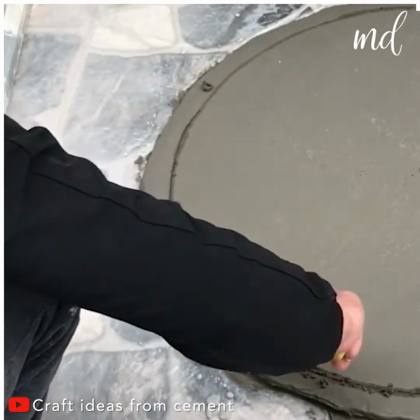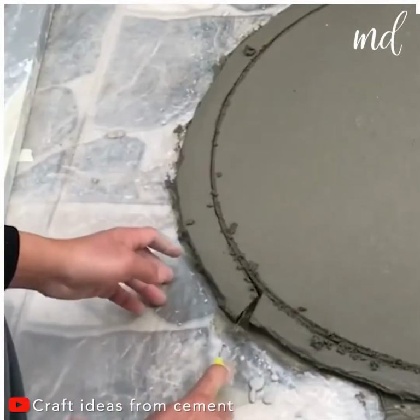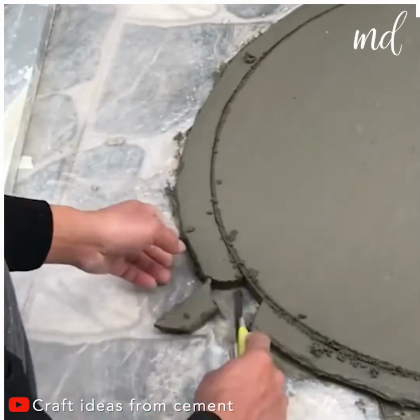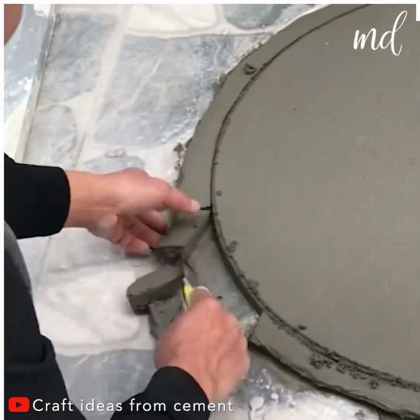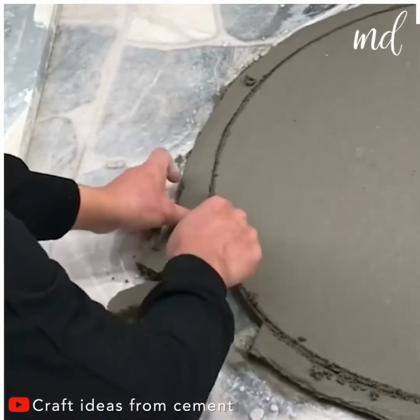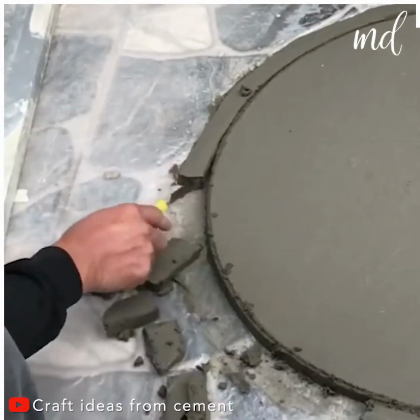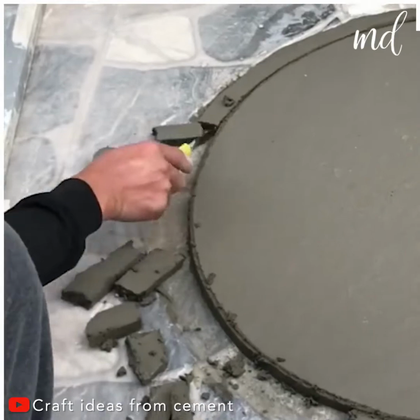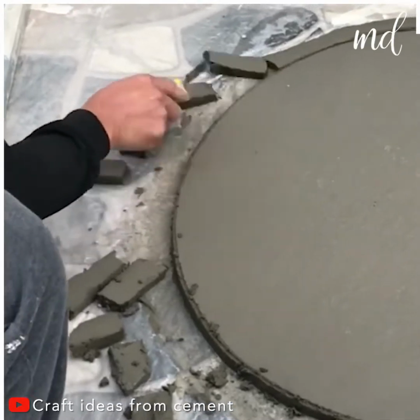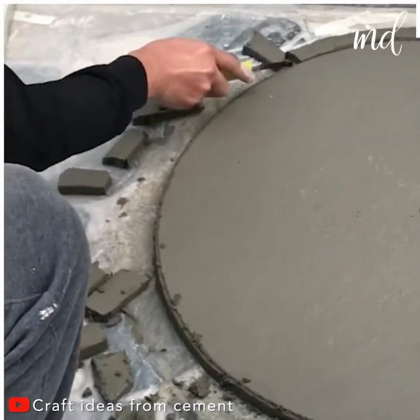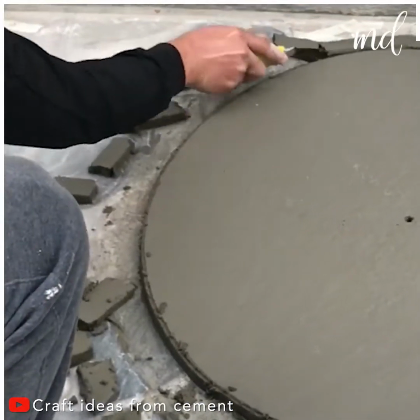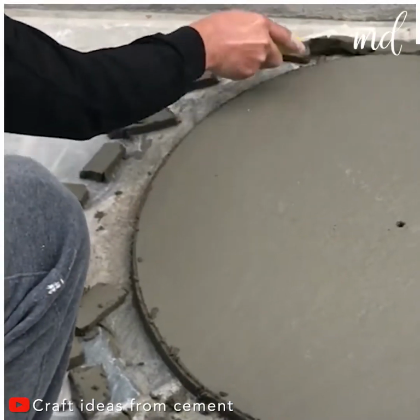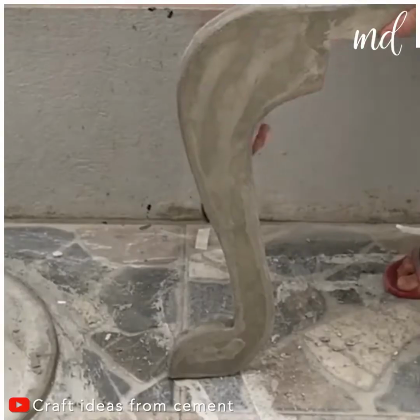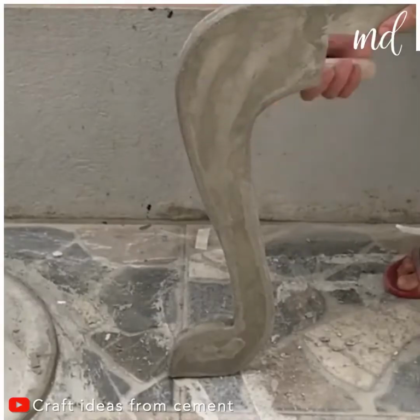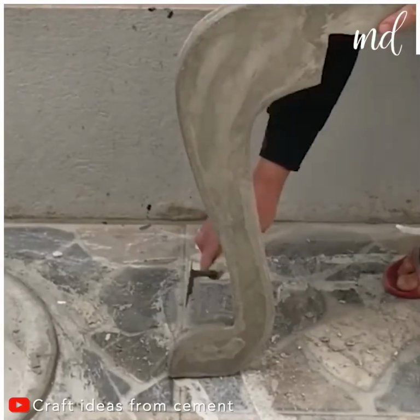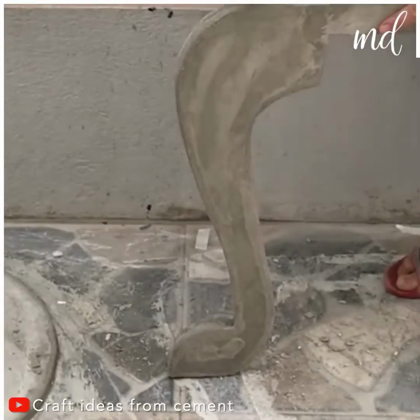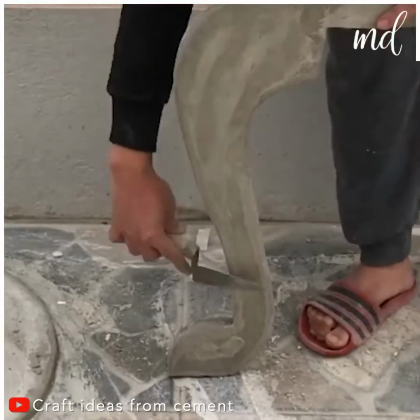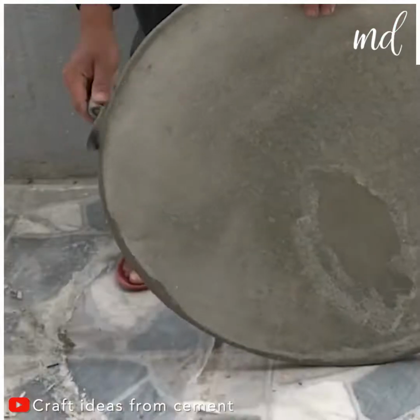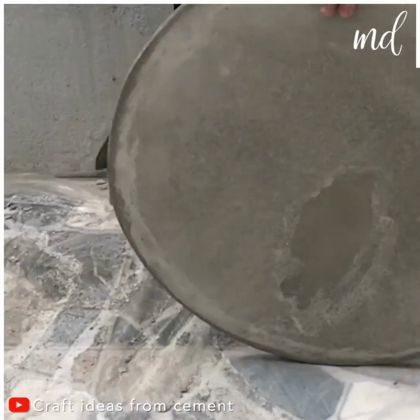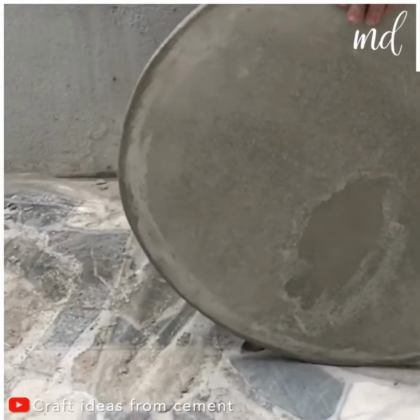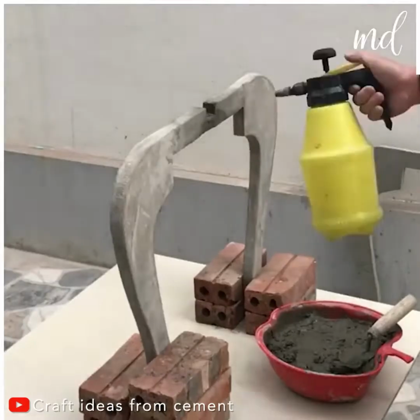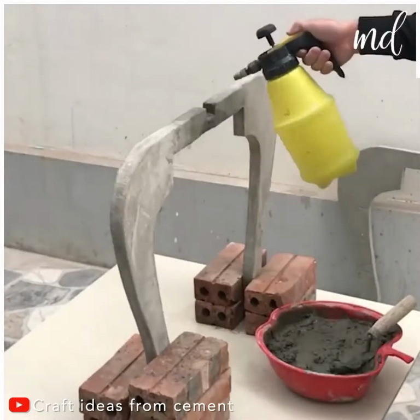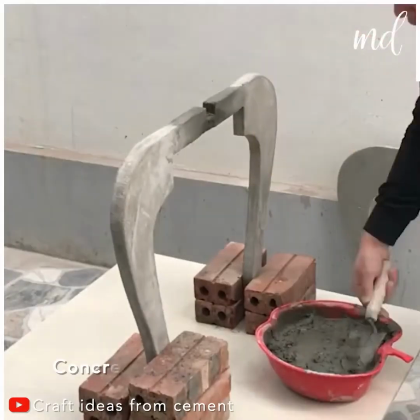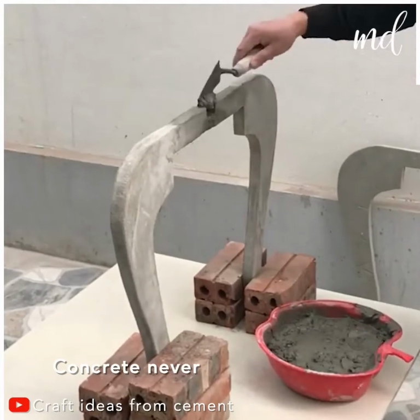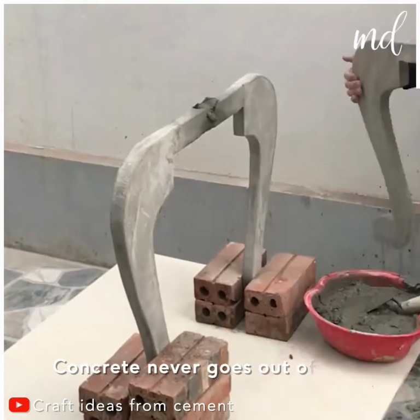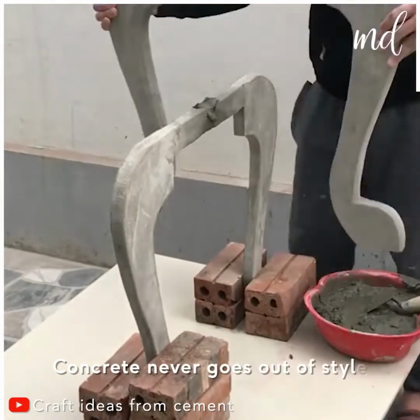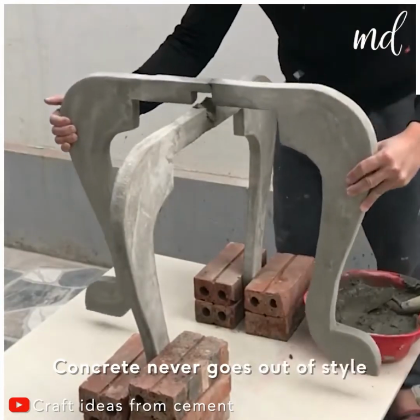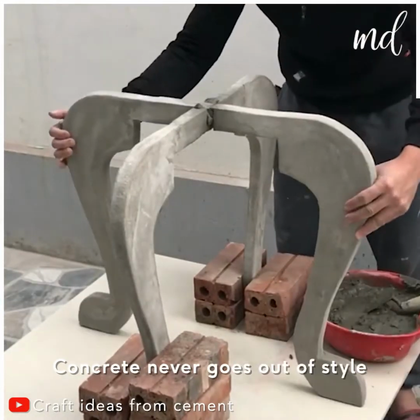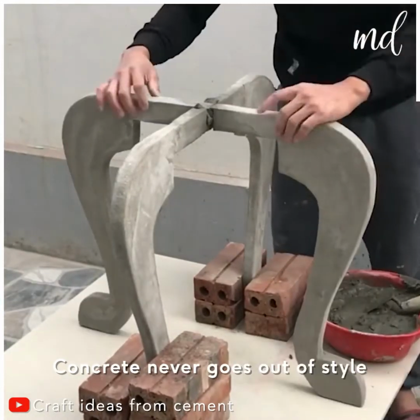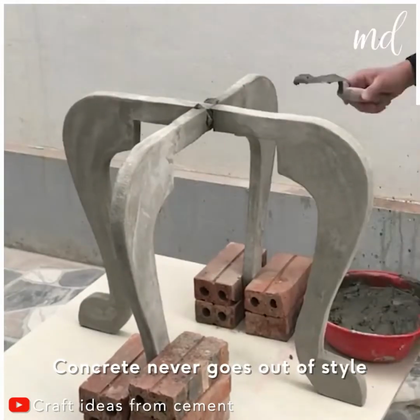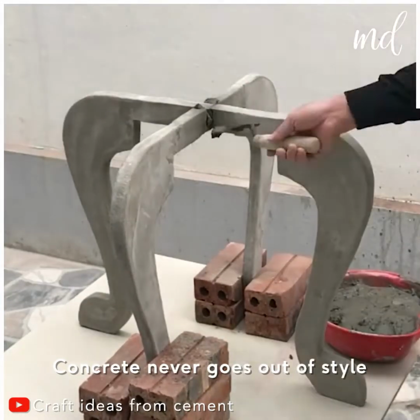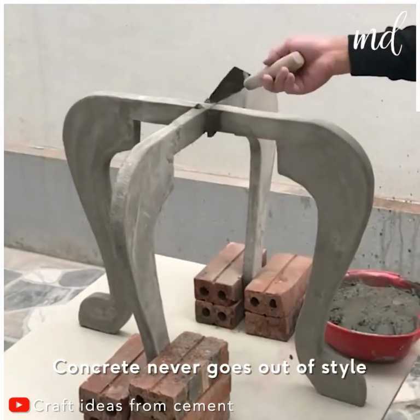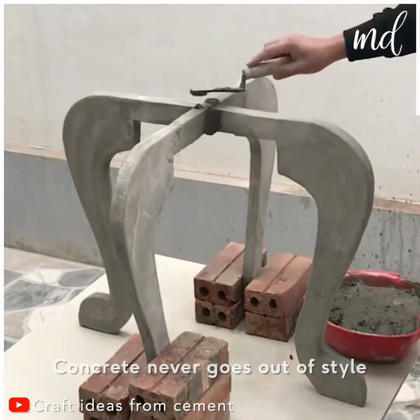Concrete pieces are timeless. They never go out of style, and on top of that, are super durable.